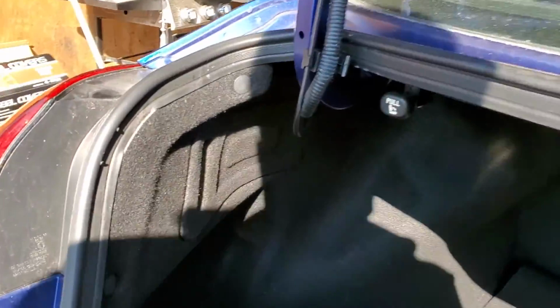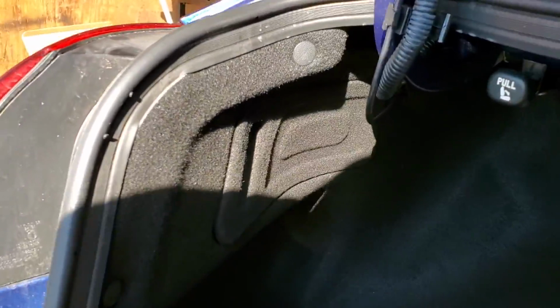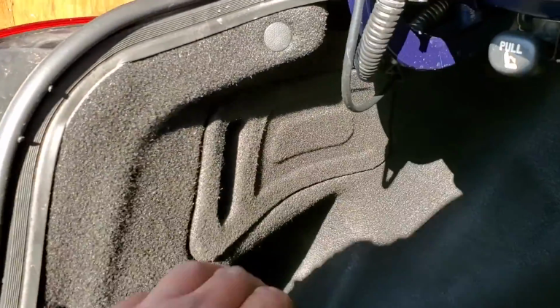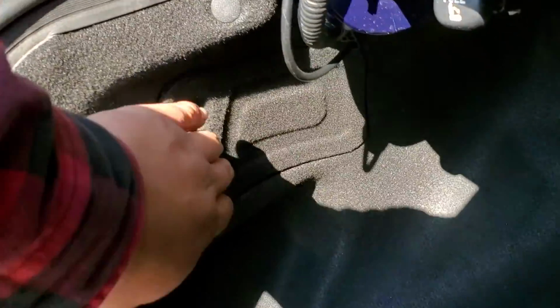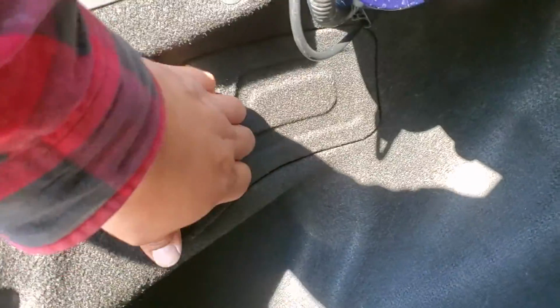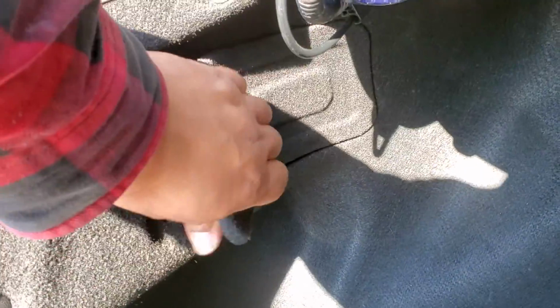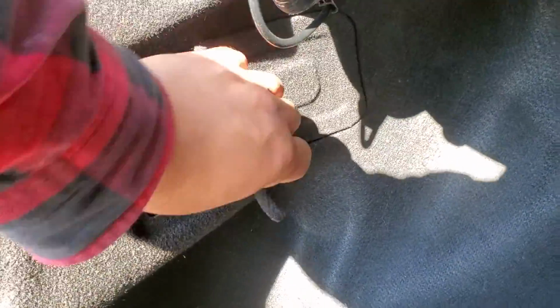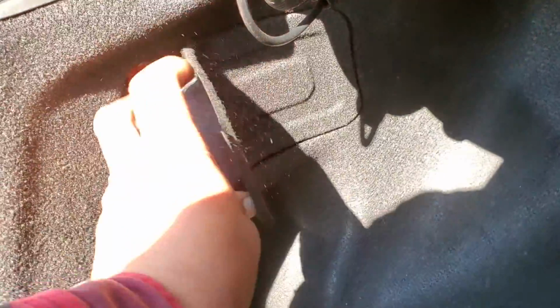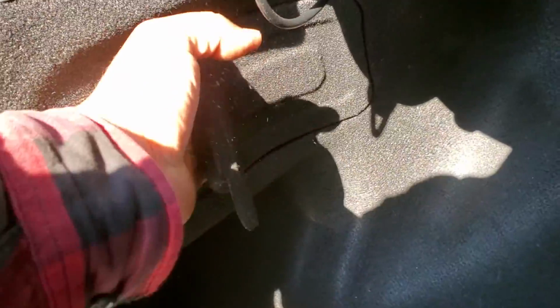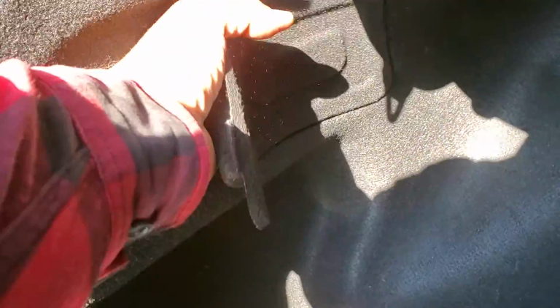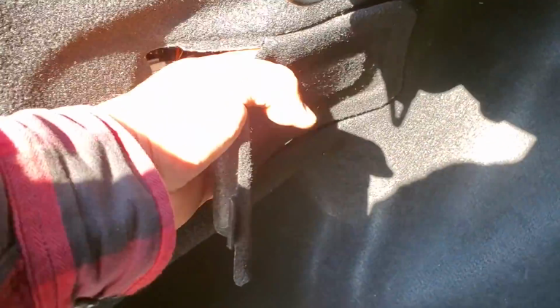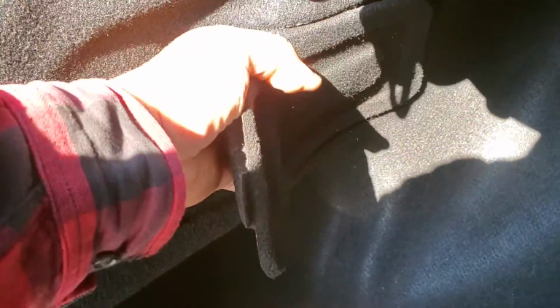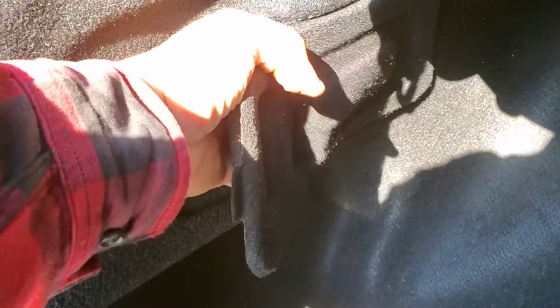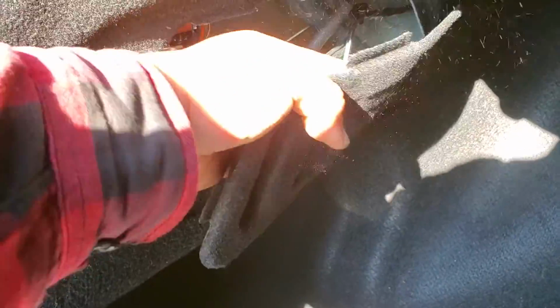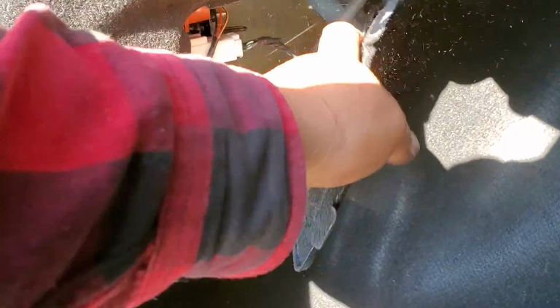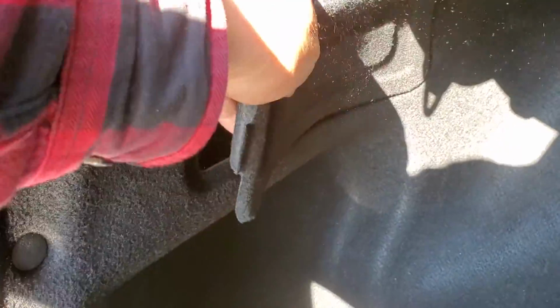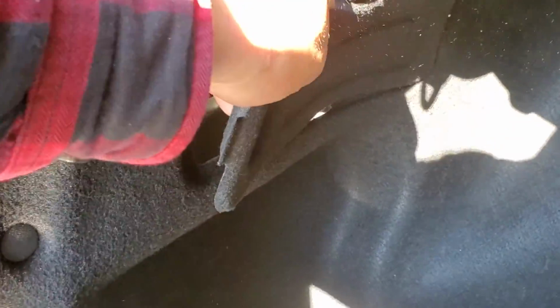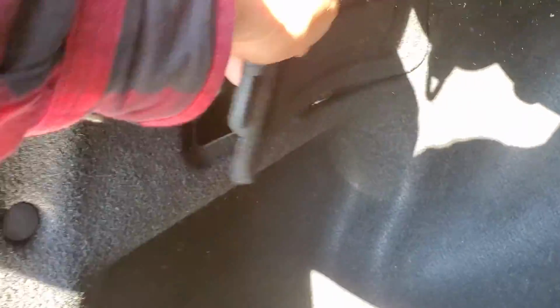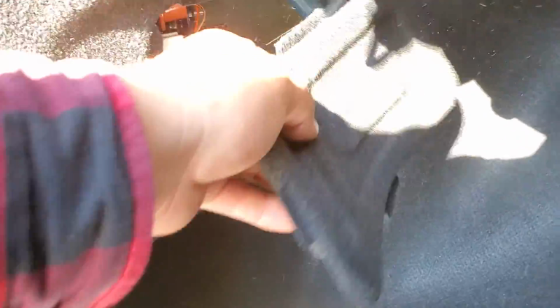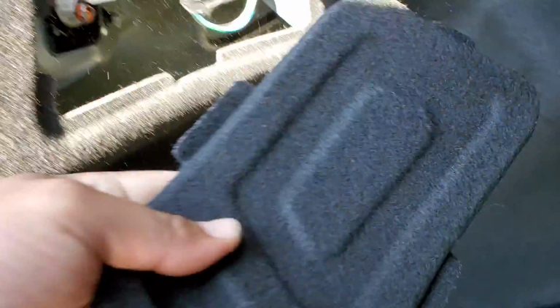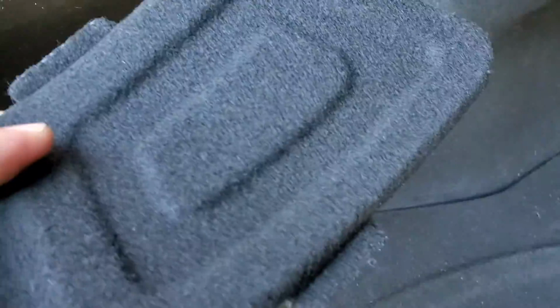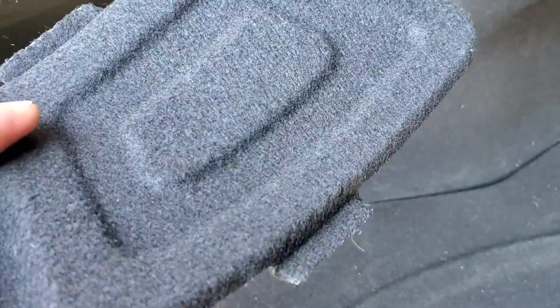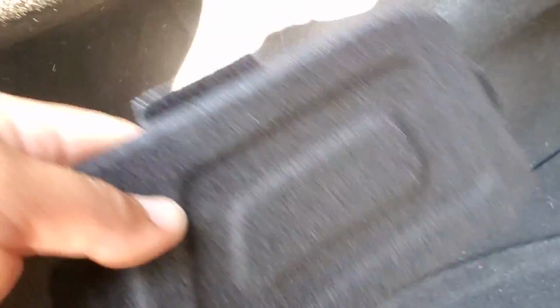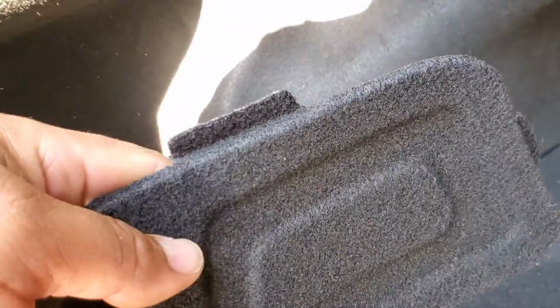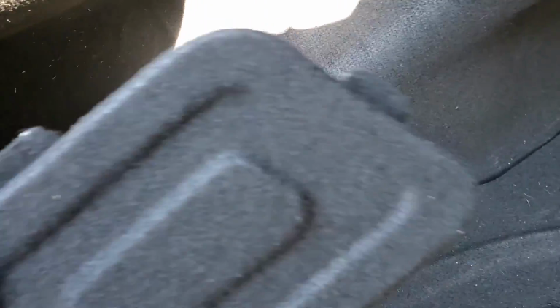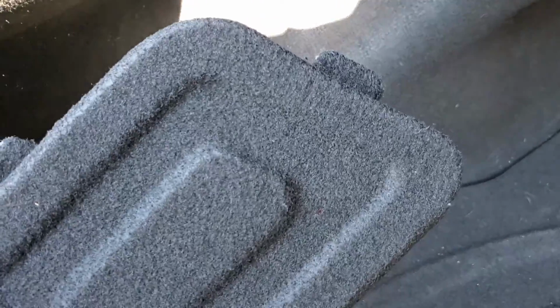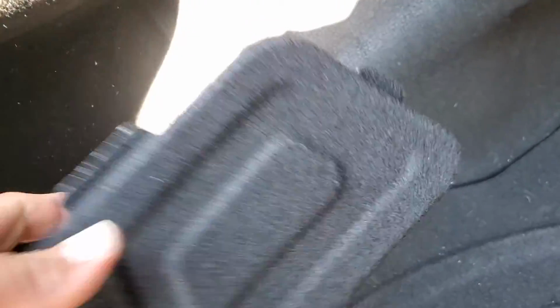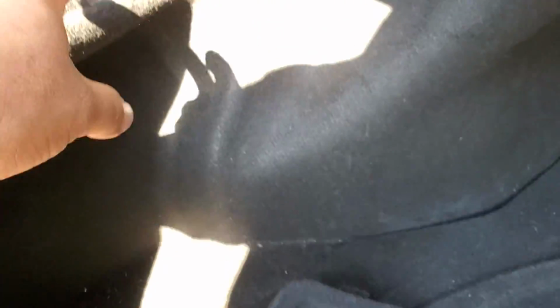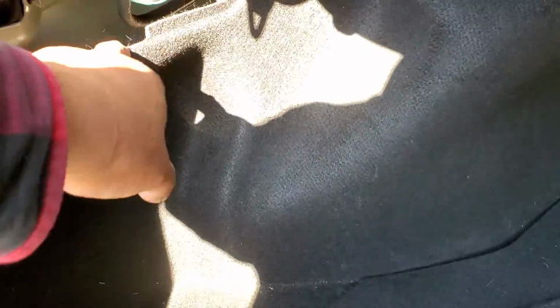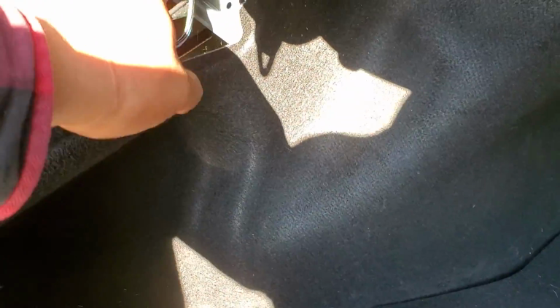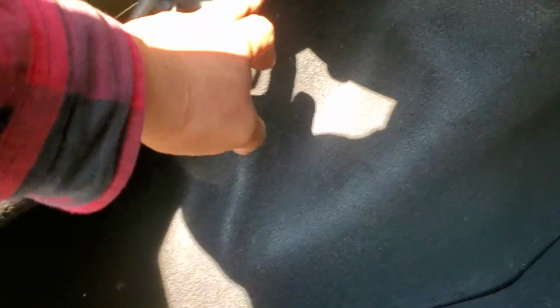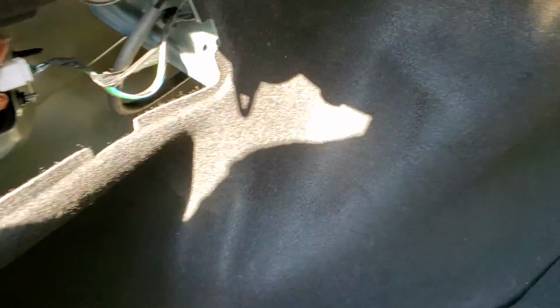Alright, first thing we're going to do is go ahead and open up this flap. And just pull it out like so. It has a couple of flaps there, there, and there. That's latching it into place.